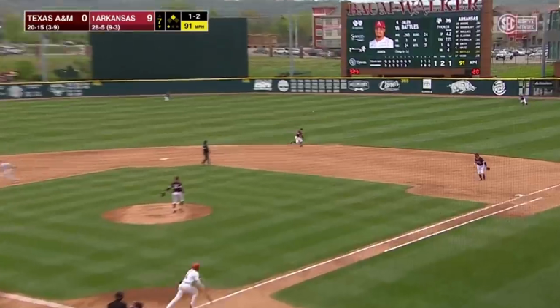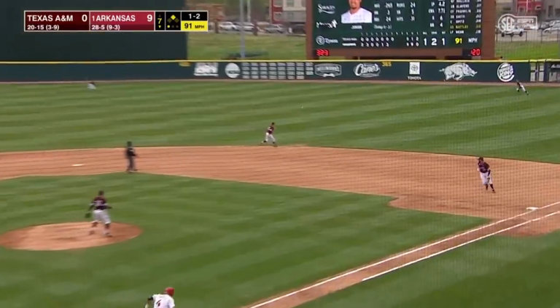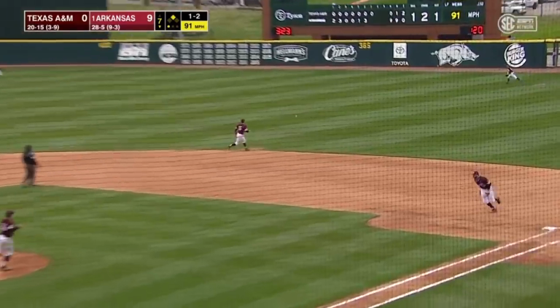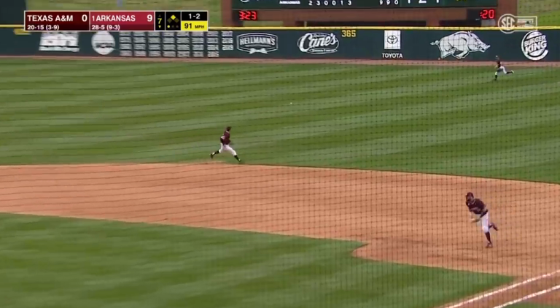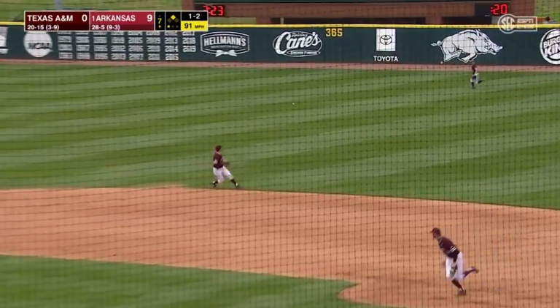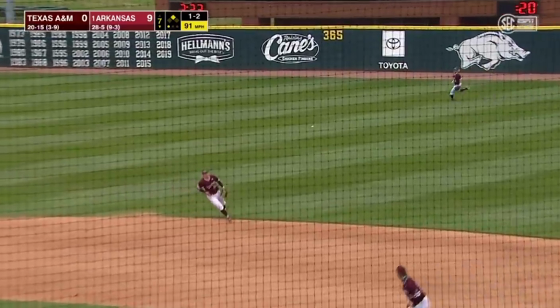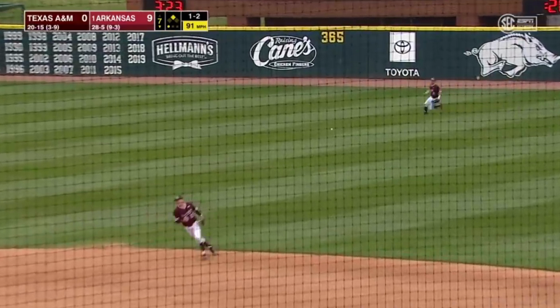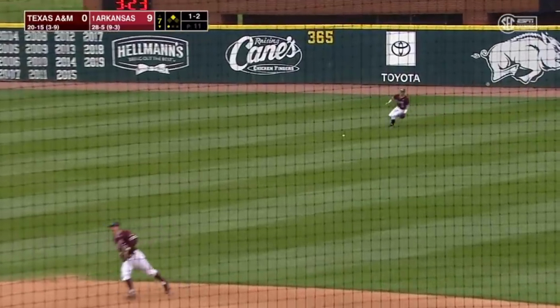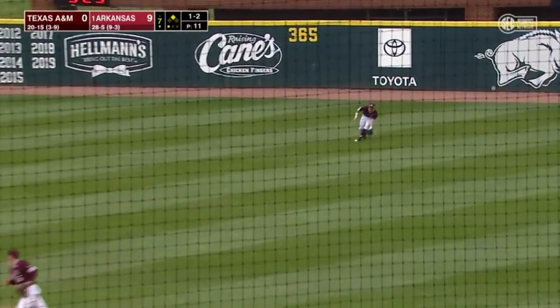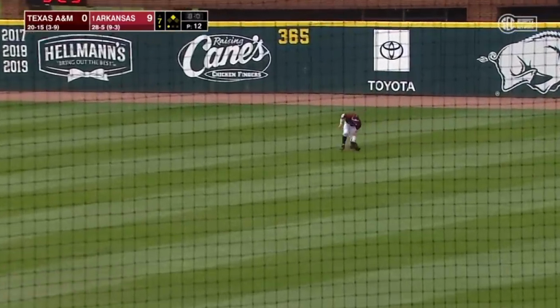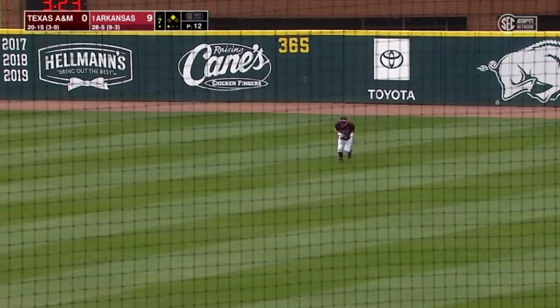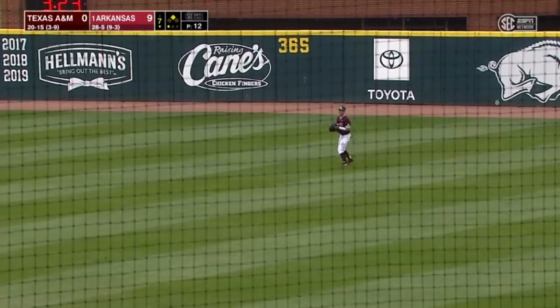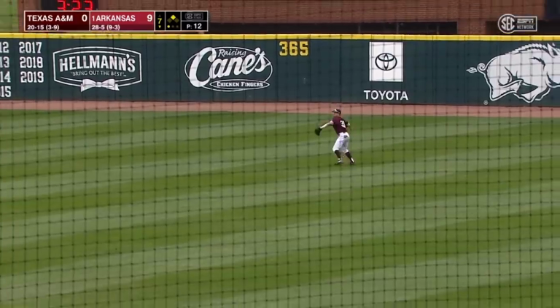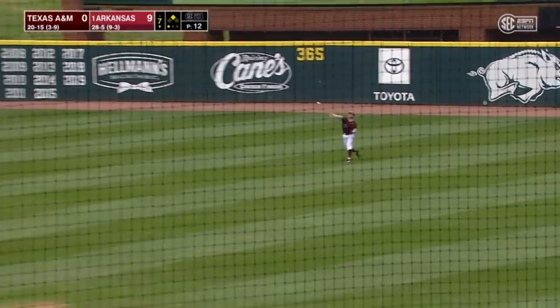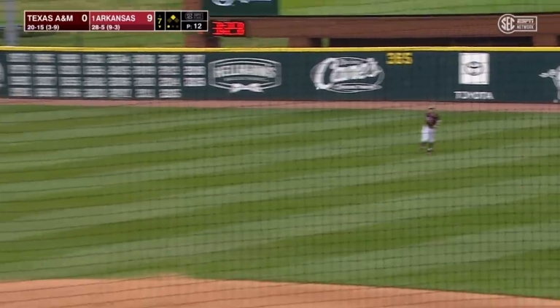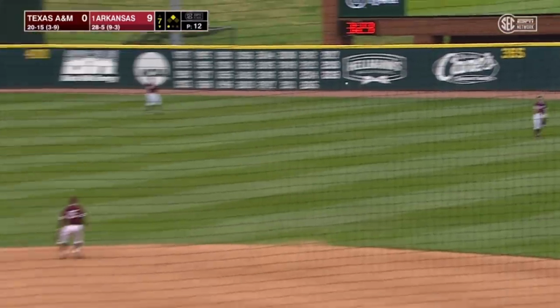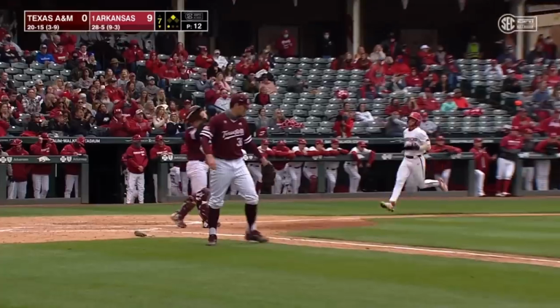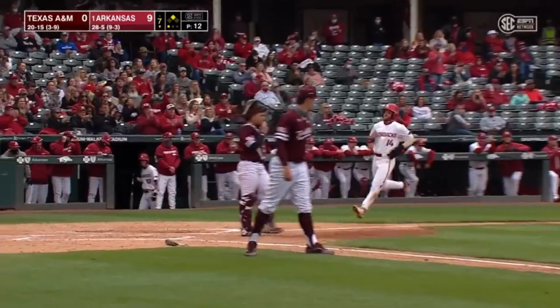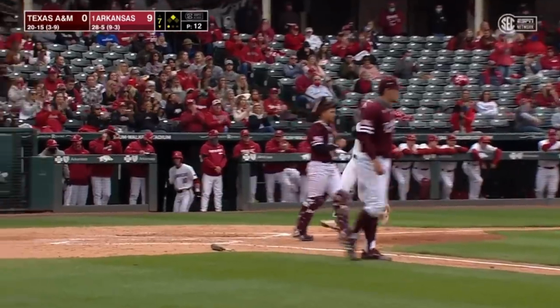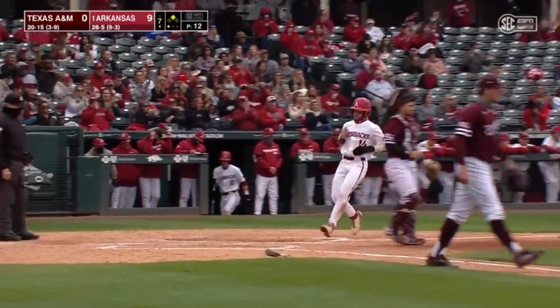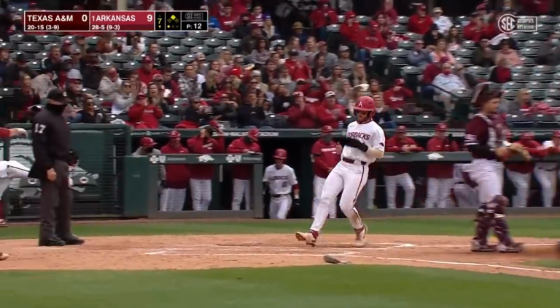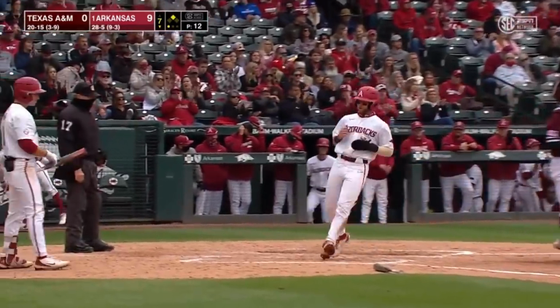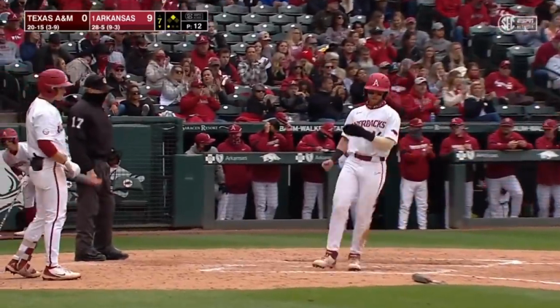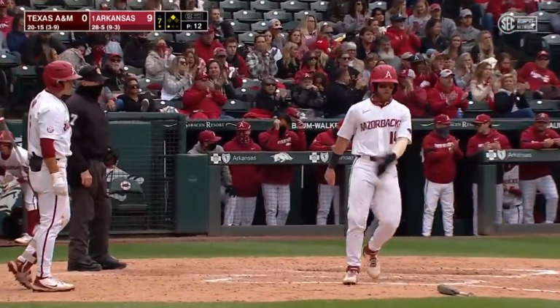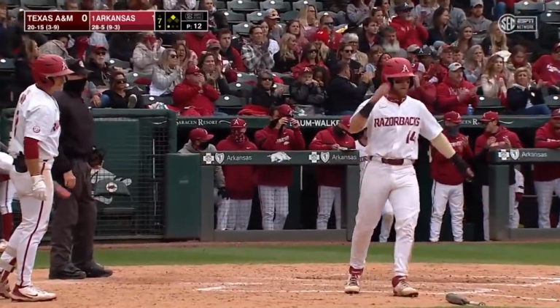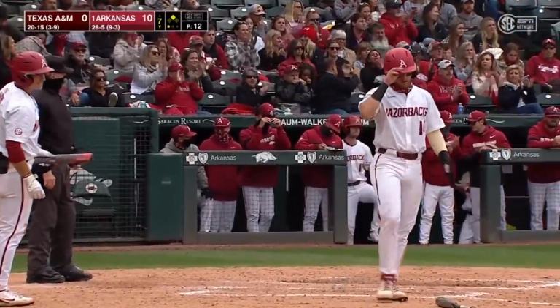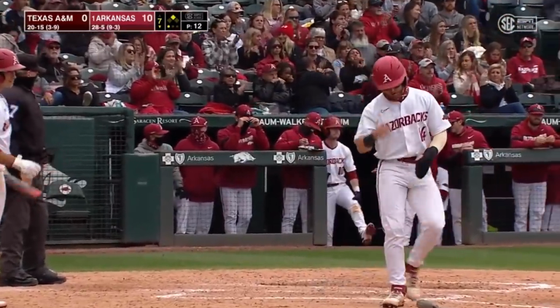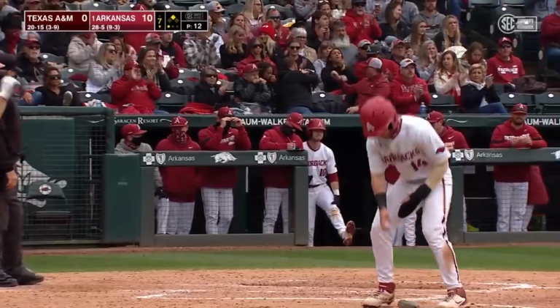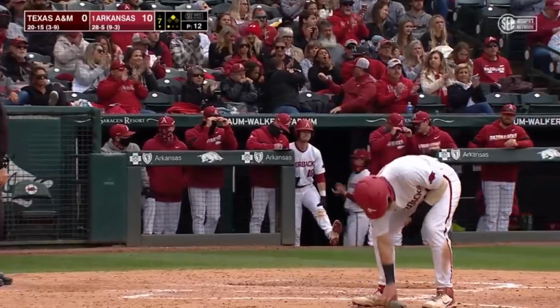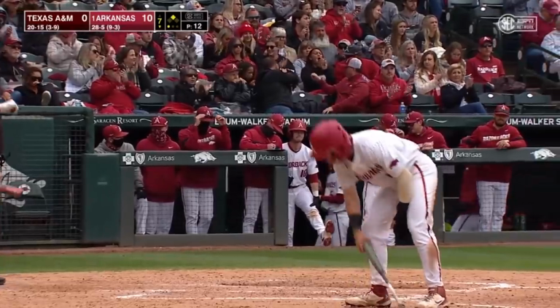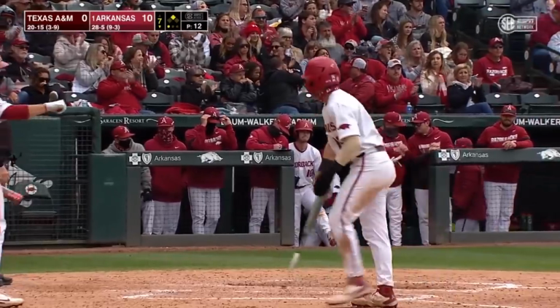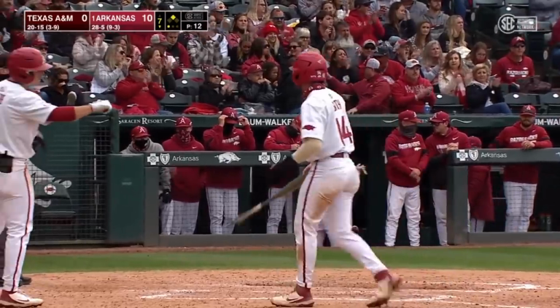Battles is going to line one into right center for a base hit. Smith will turn third — he will score. The Razorbacks have reached double figures in runs. It's 10-0.